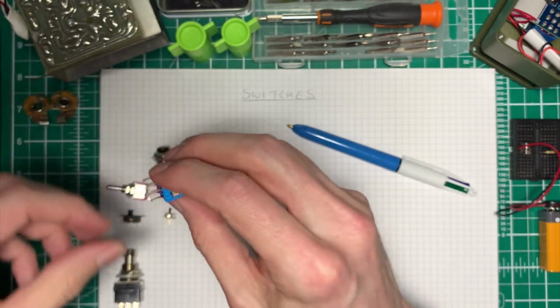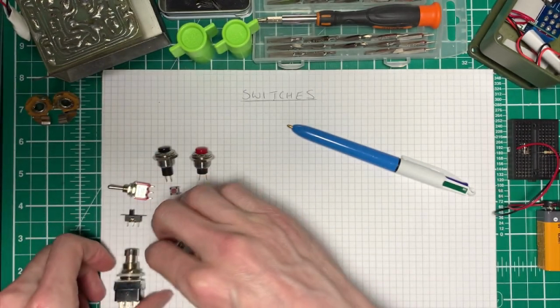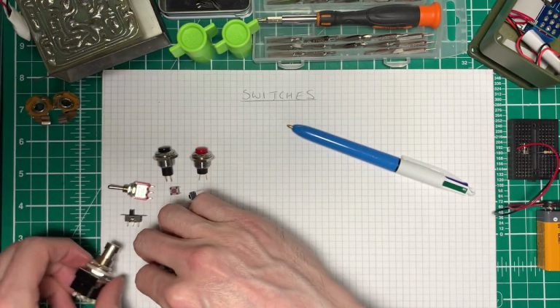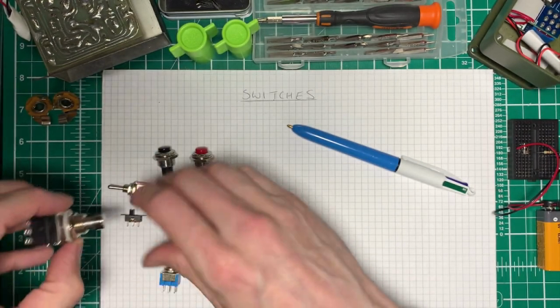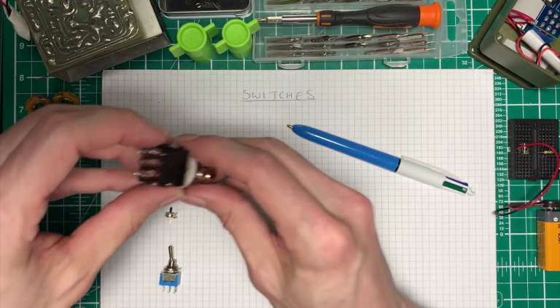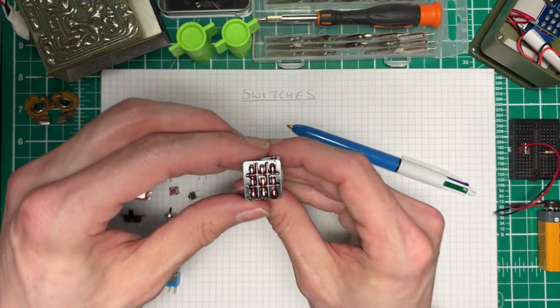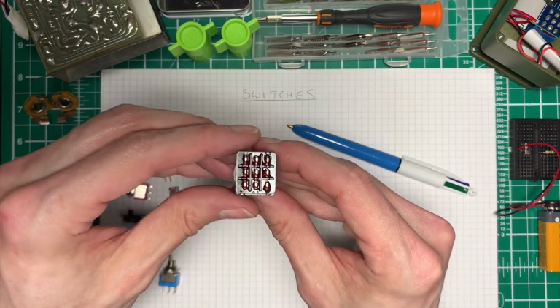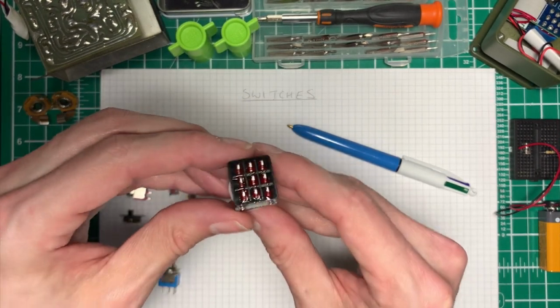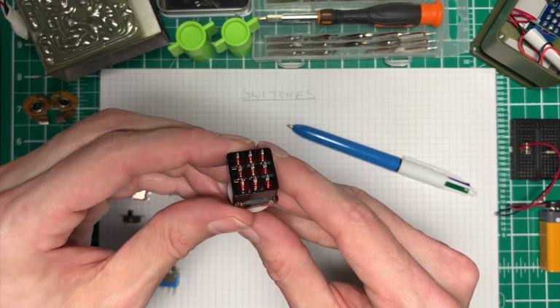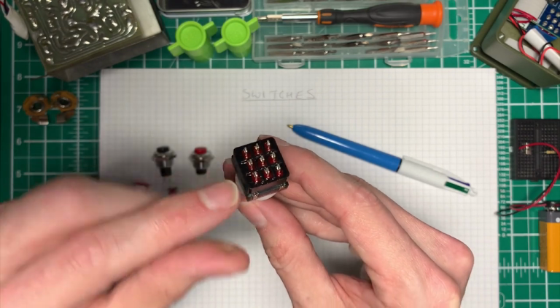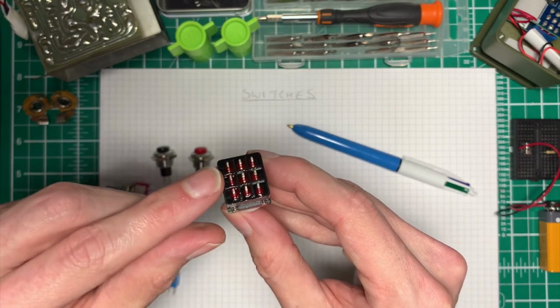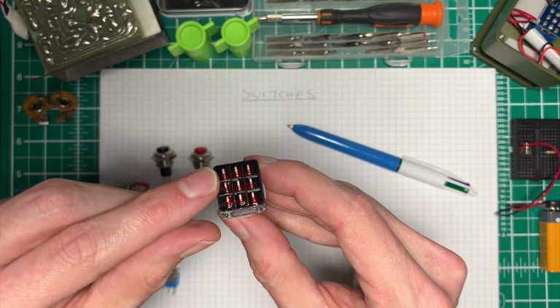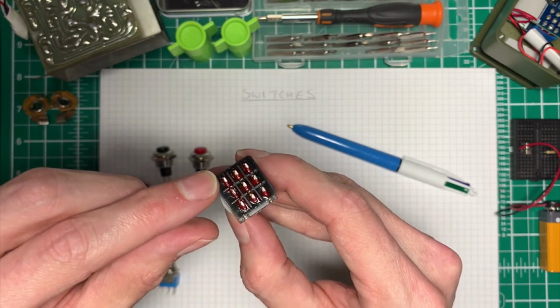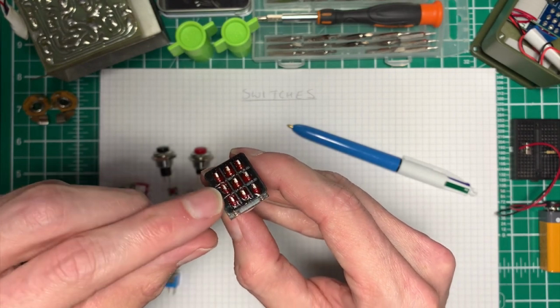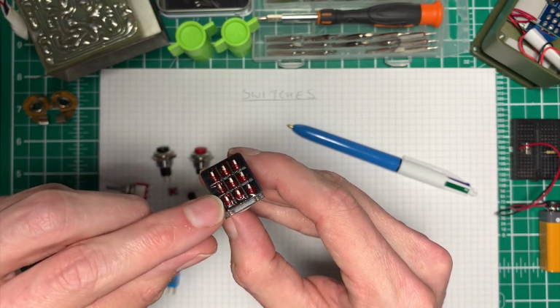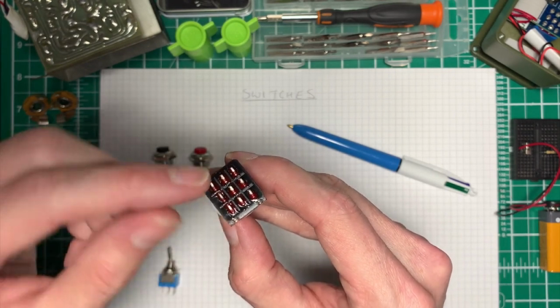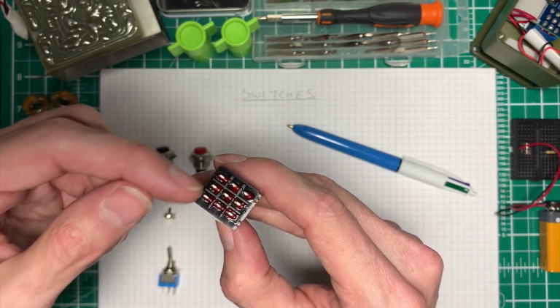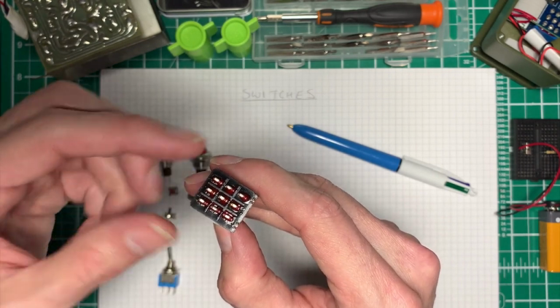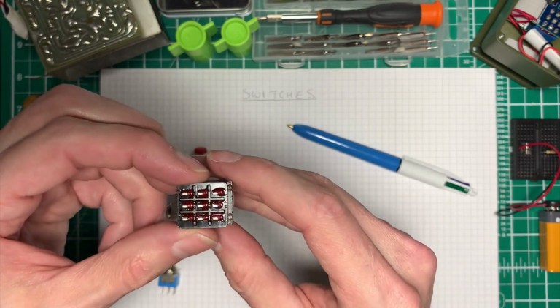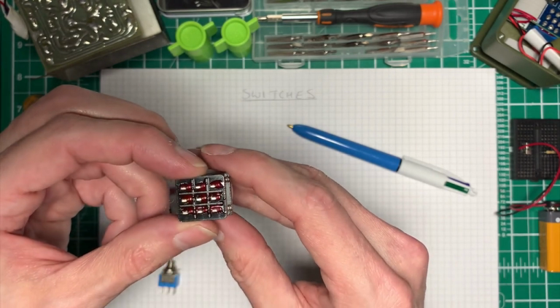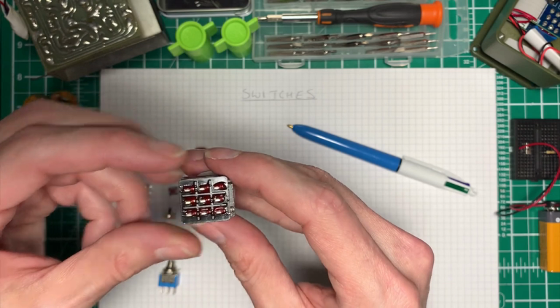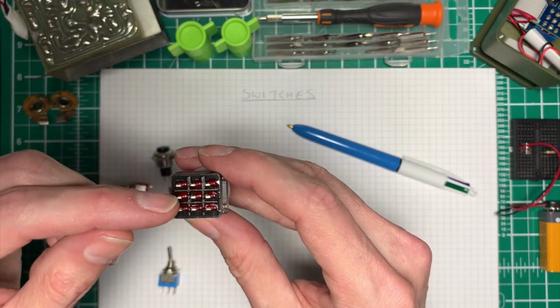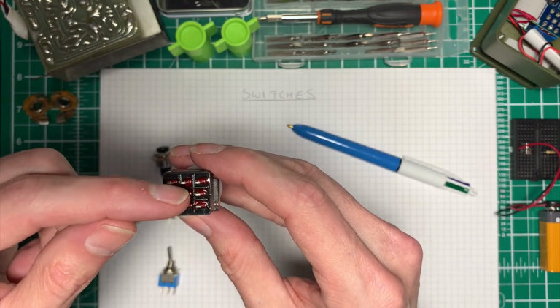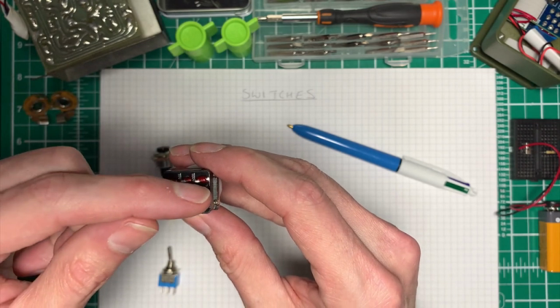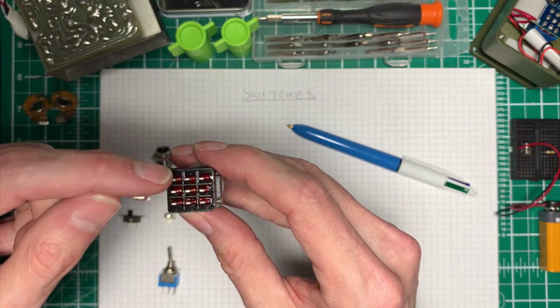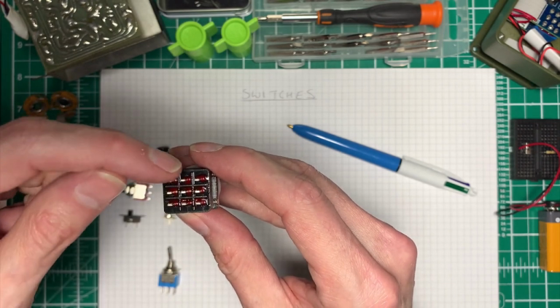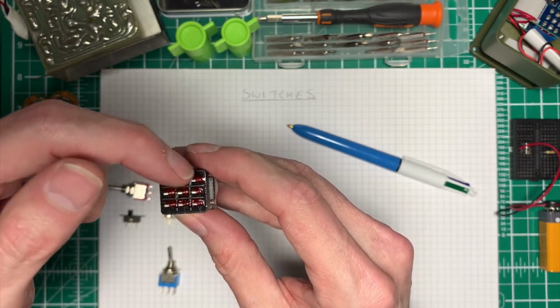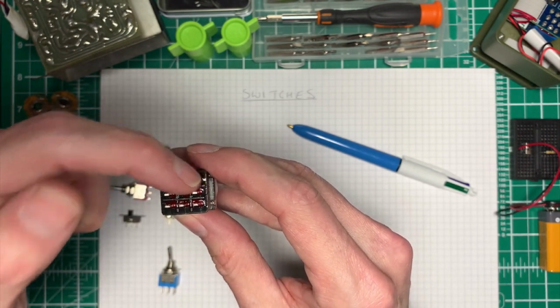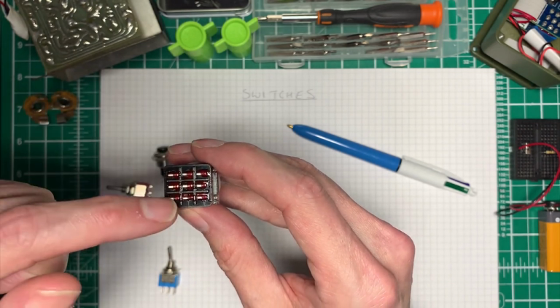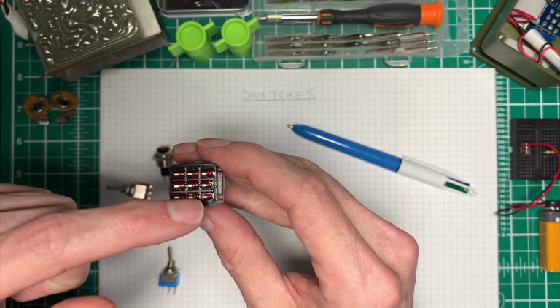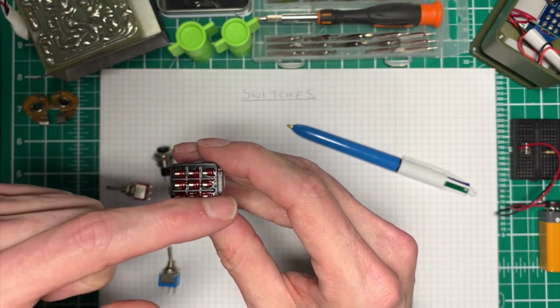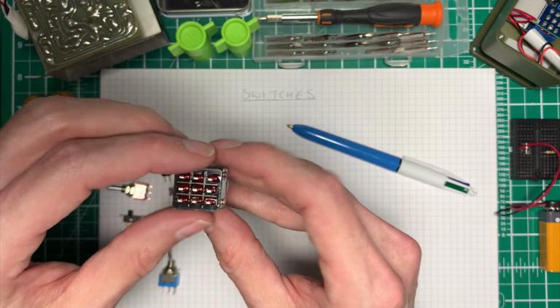Building on that, we get to our guitar pedal switch which actually has three poles and it's a dual throw switch. So these centre pins will either connect to these pins at the top or these pins at the bottom.